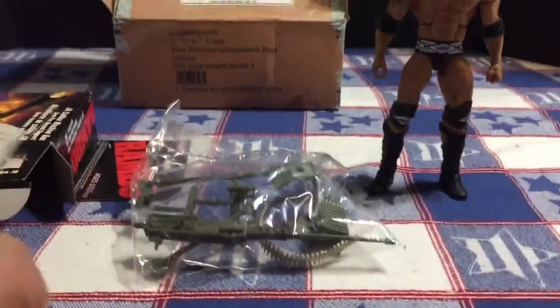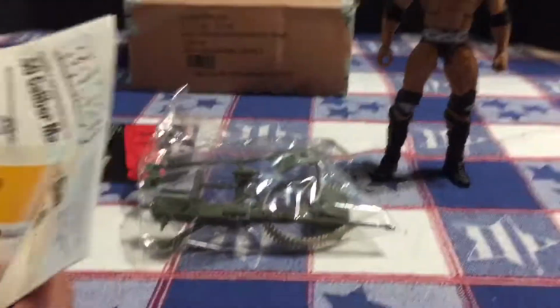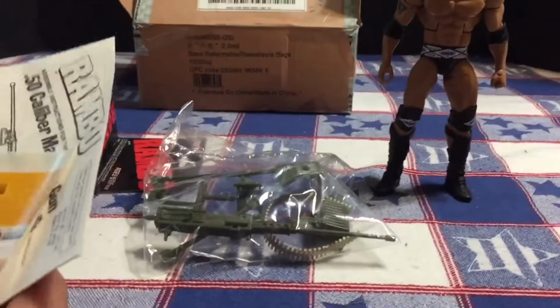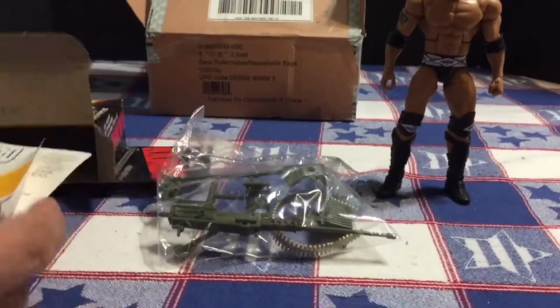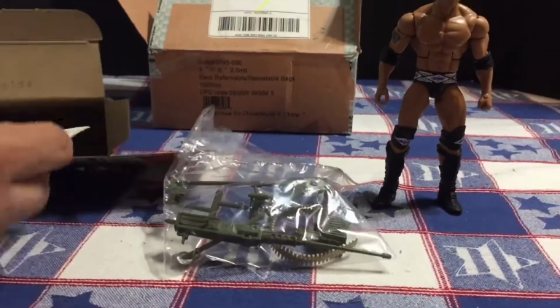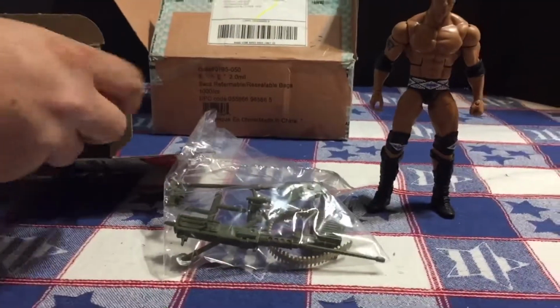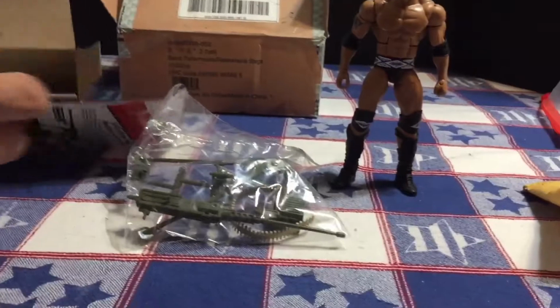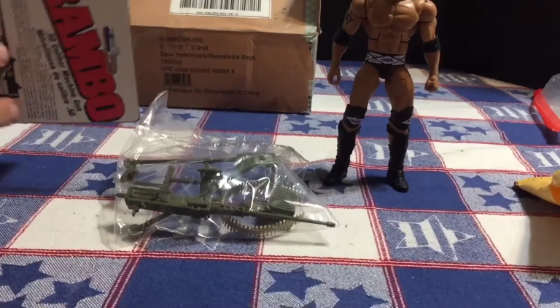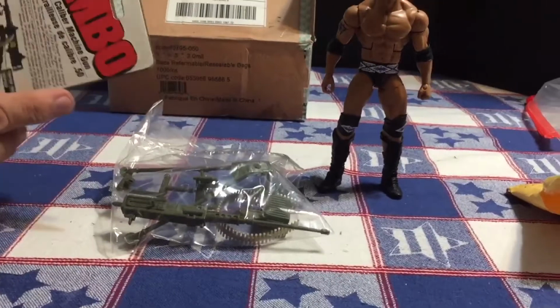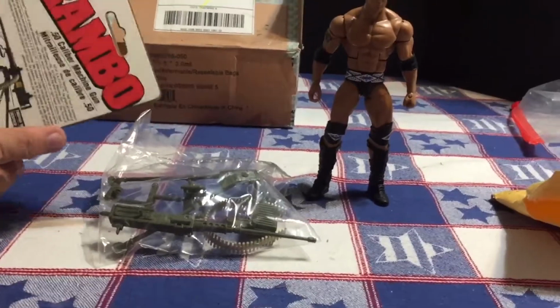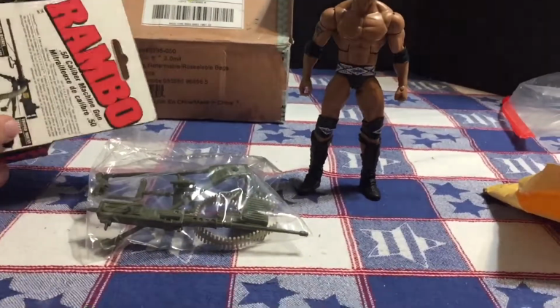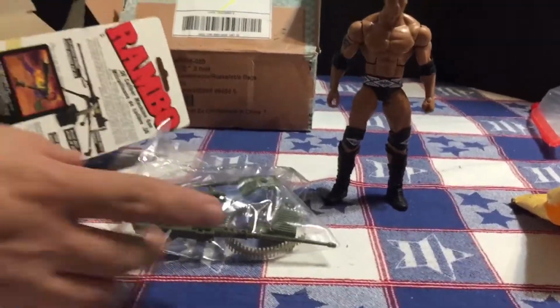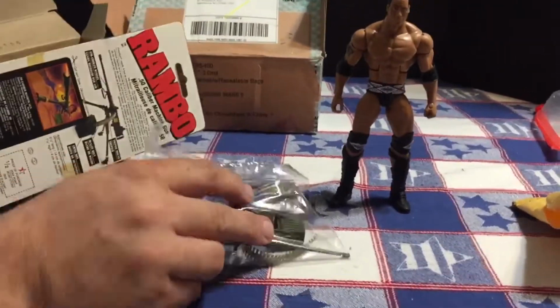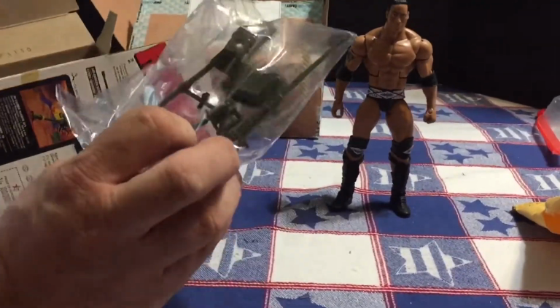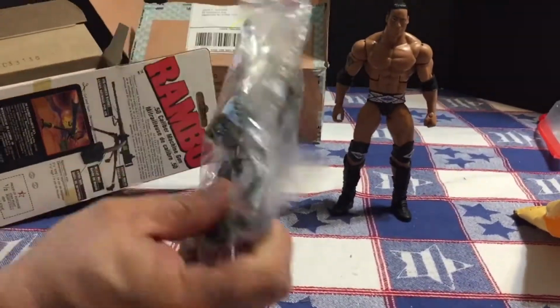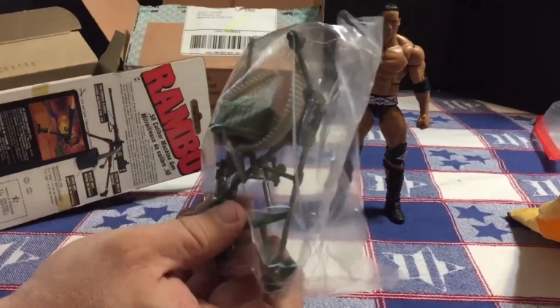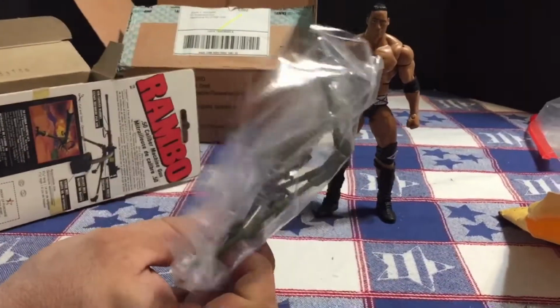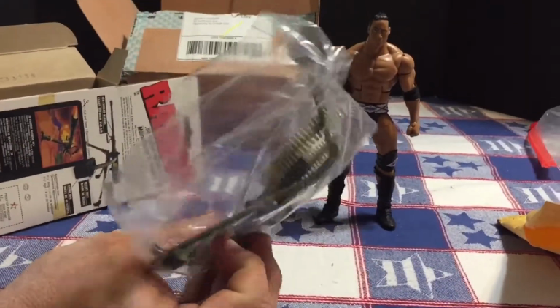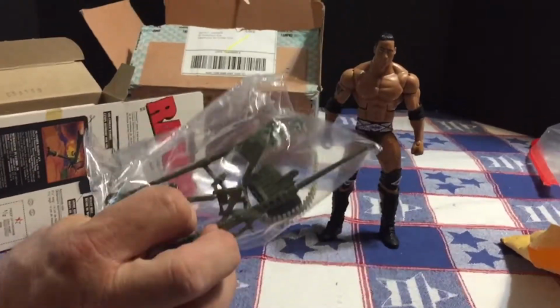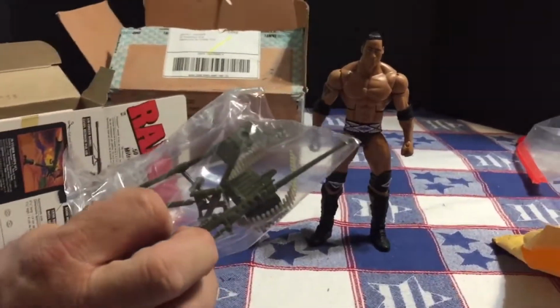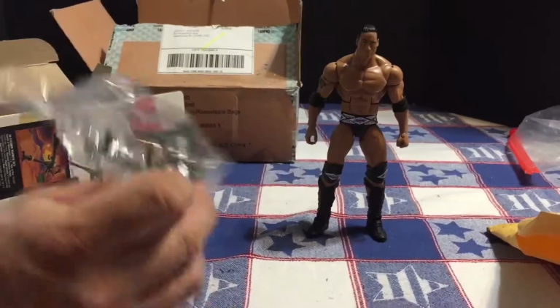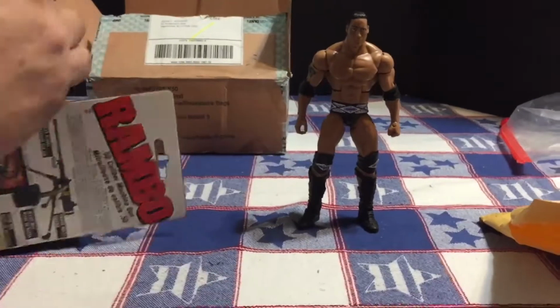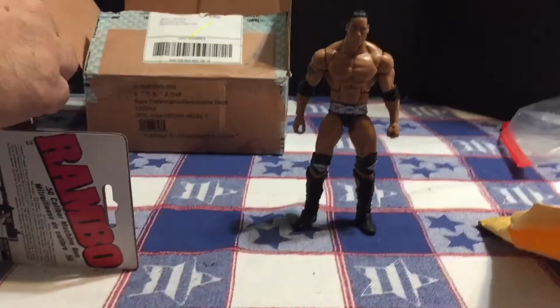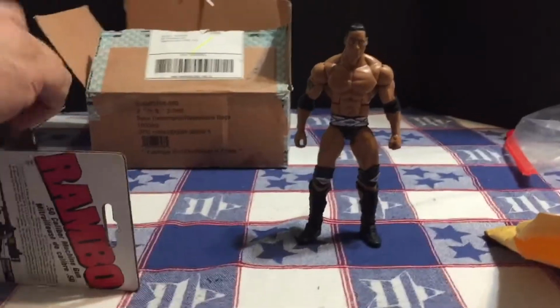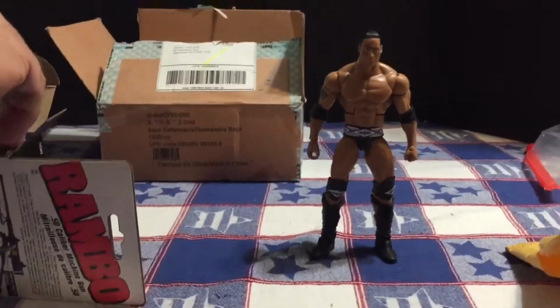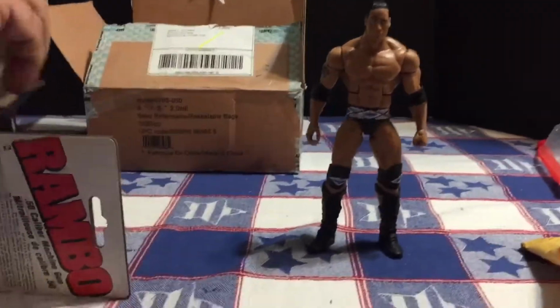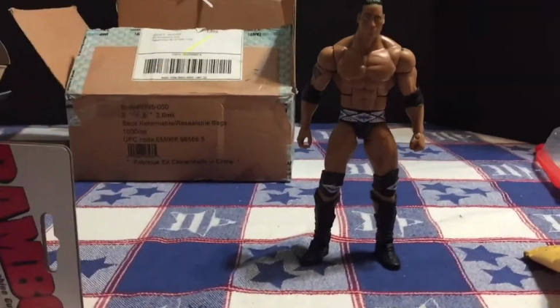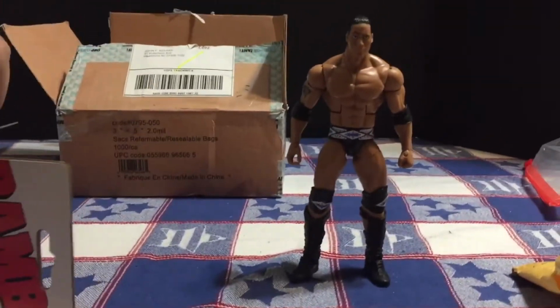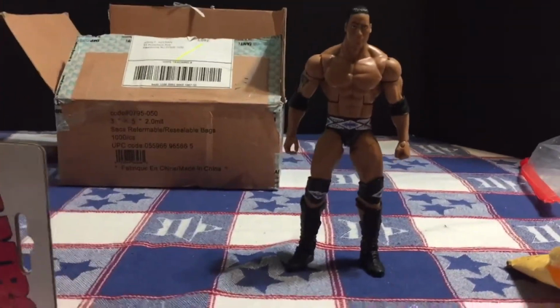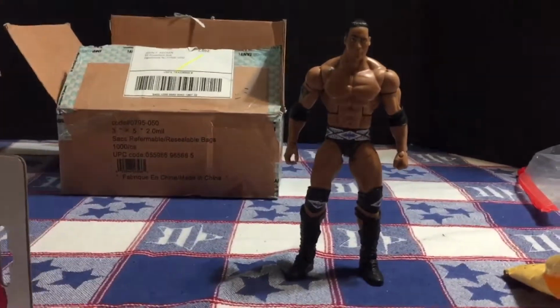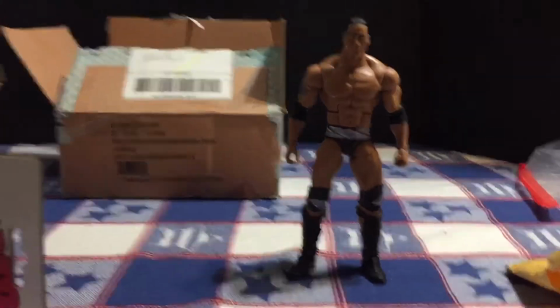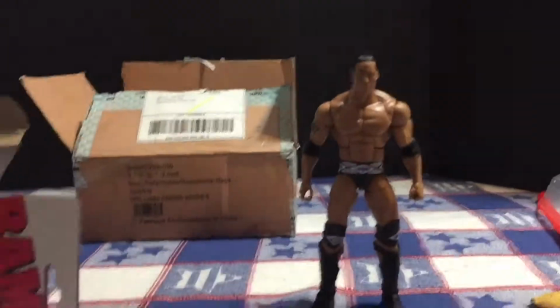This is kind of neat — I actually had a couple of the figures from the Rambo line. I never knew that they did battle pack accessories. That's pretty cool. I mean, it was pretty cheap — I think it was like ten bucks shipped.